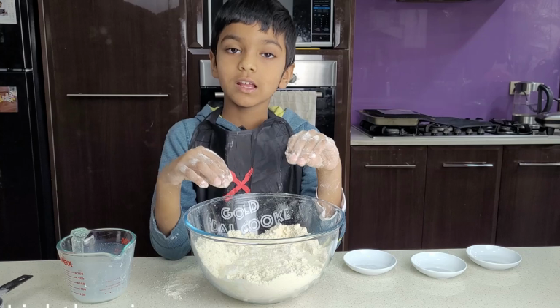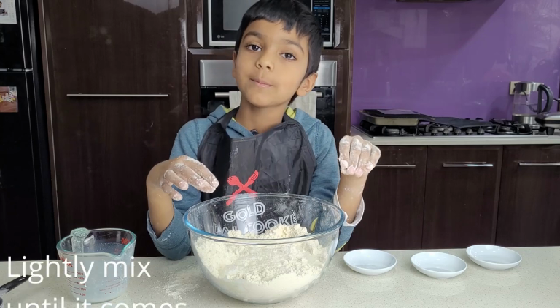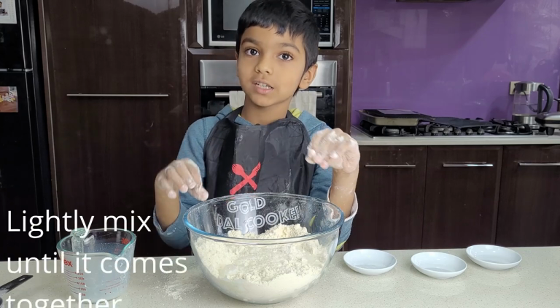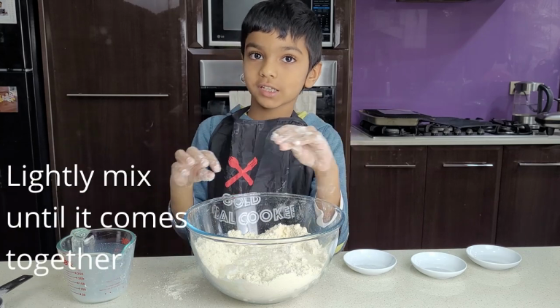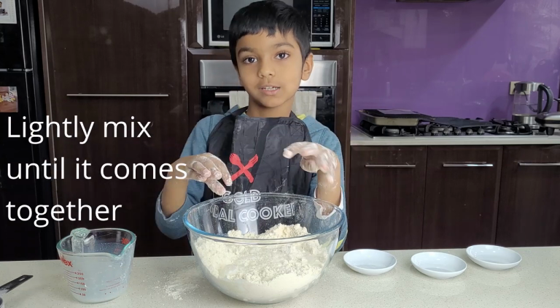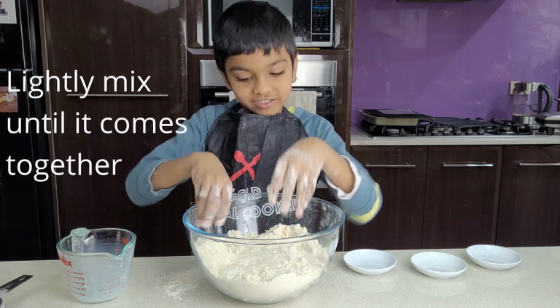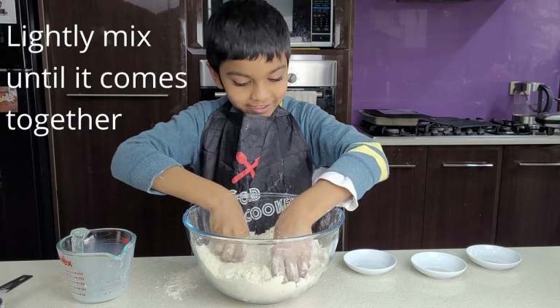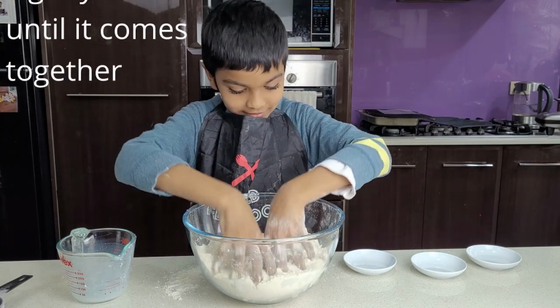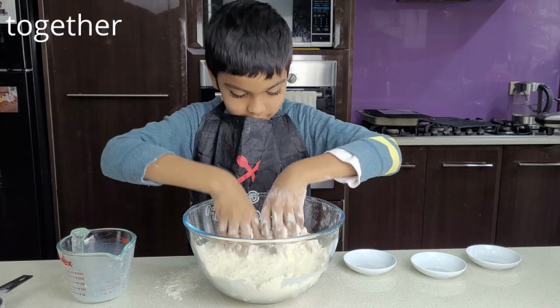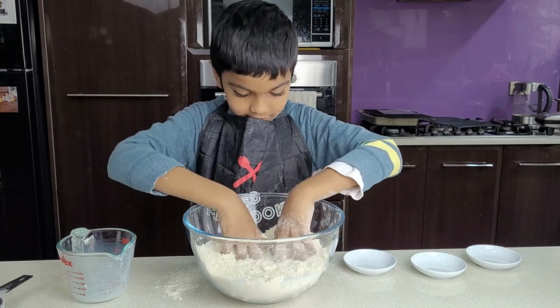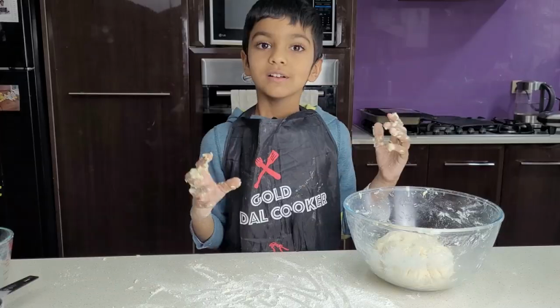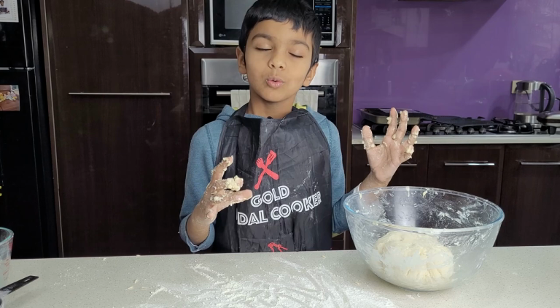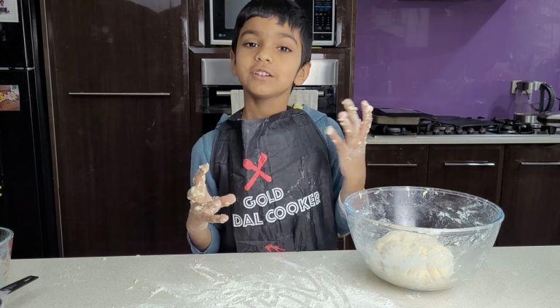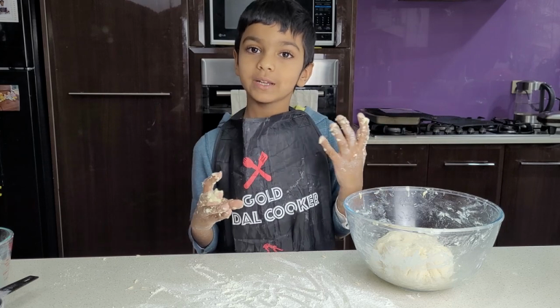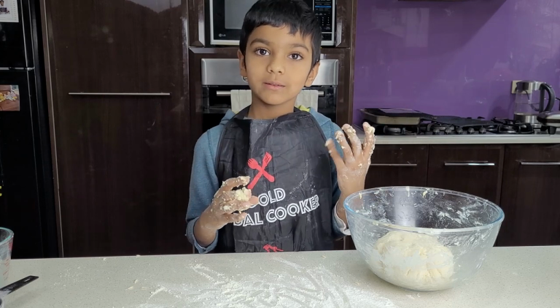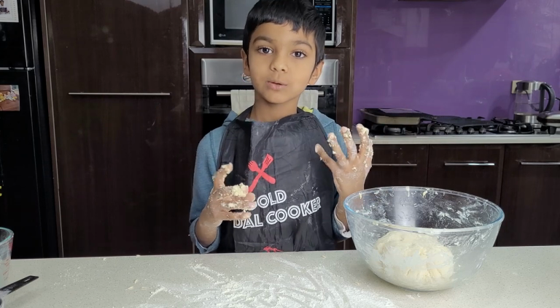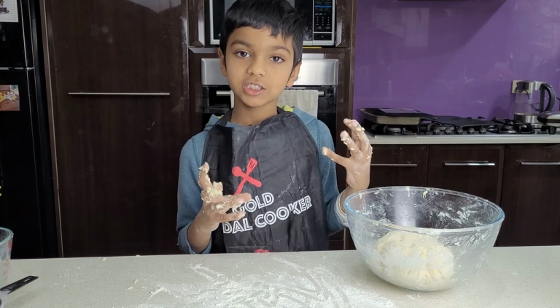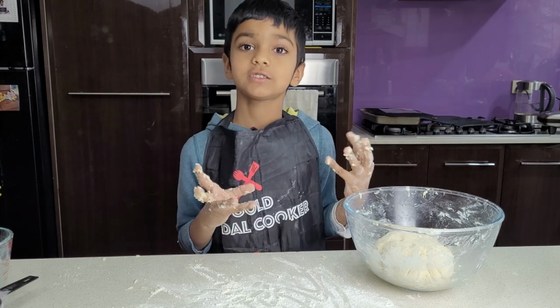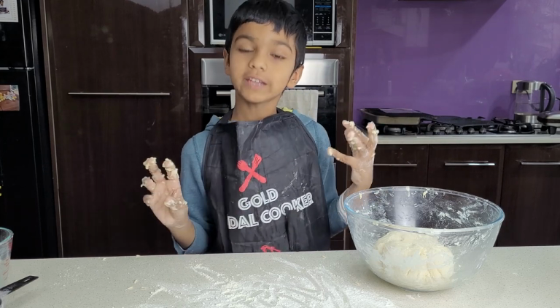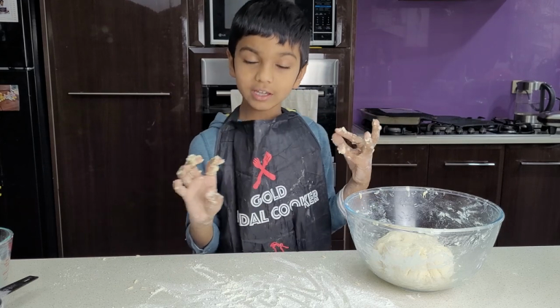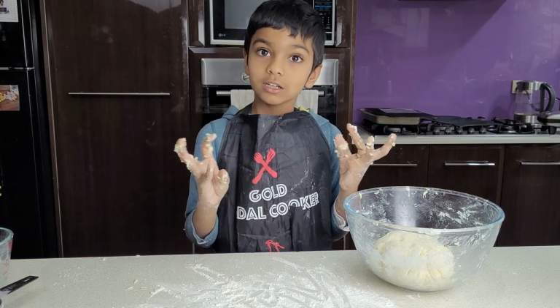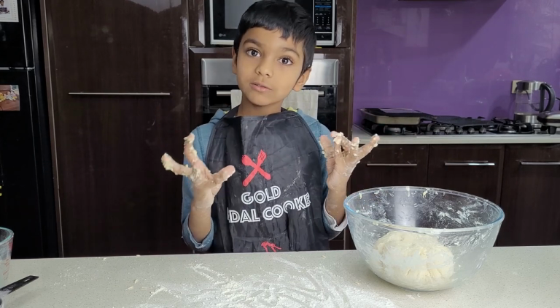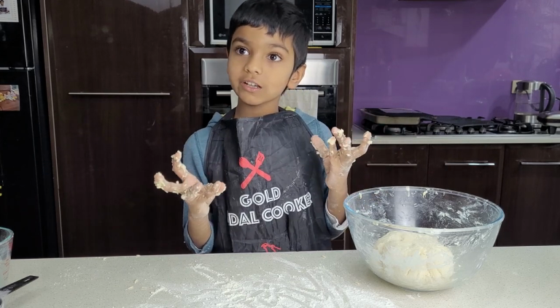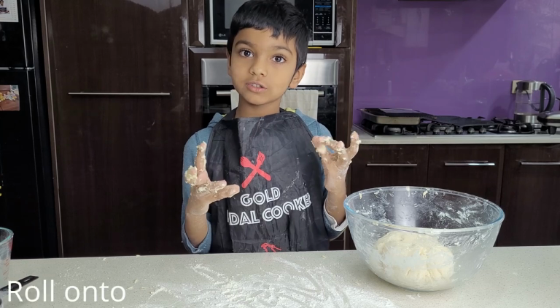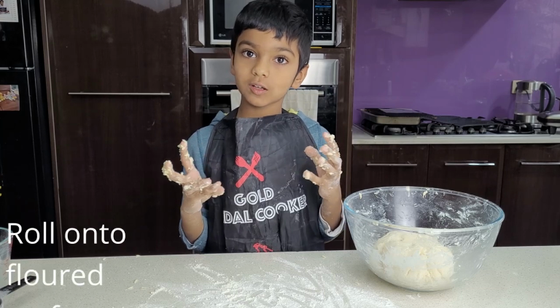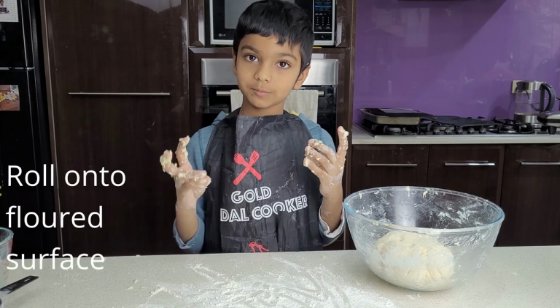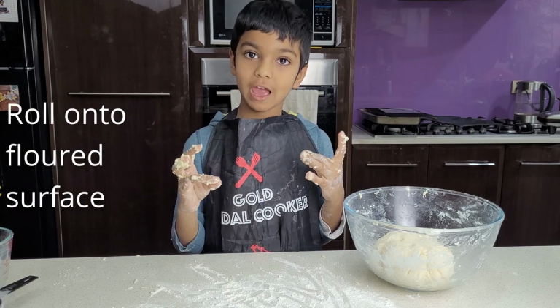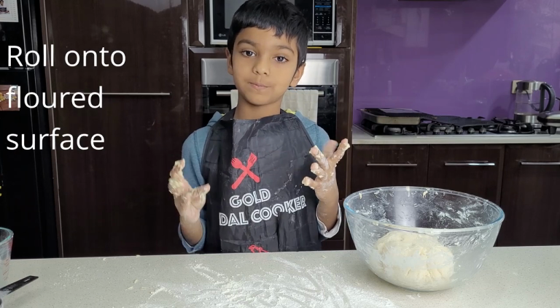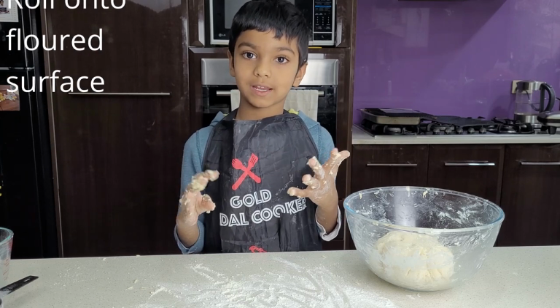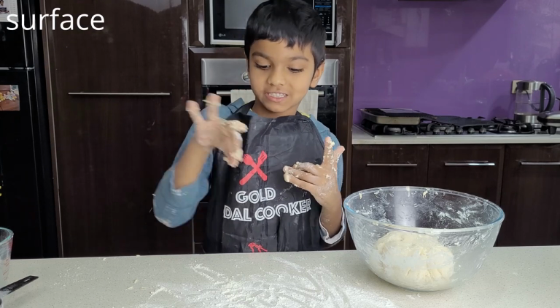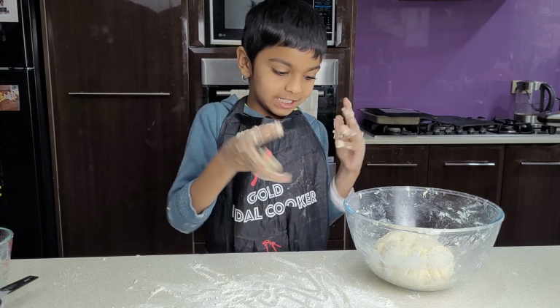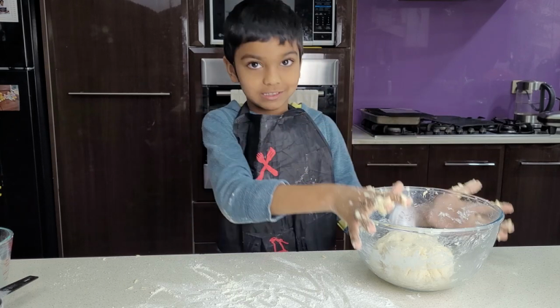Lightly mix until it all comes together. Once you've mixed your mixture together, roll it onto a floured board — I'm just using my counter.